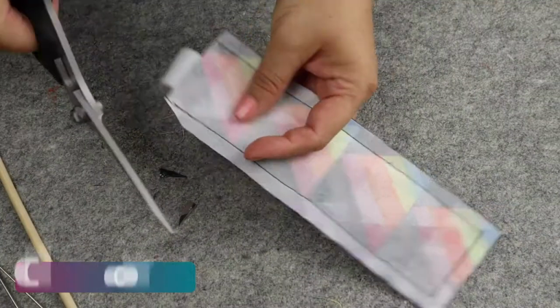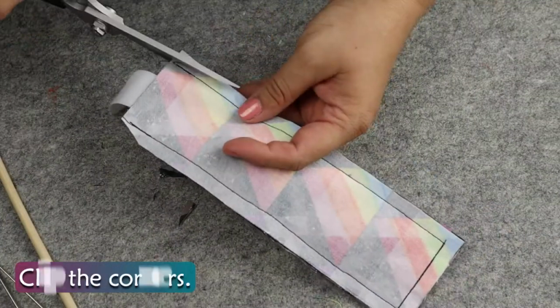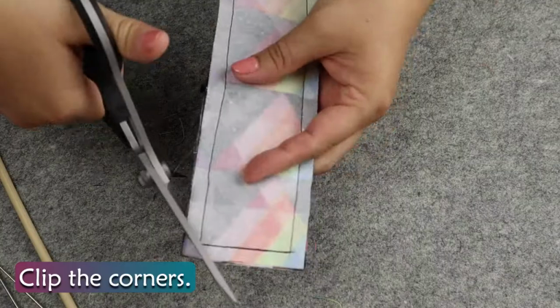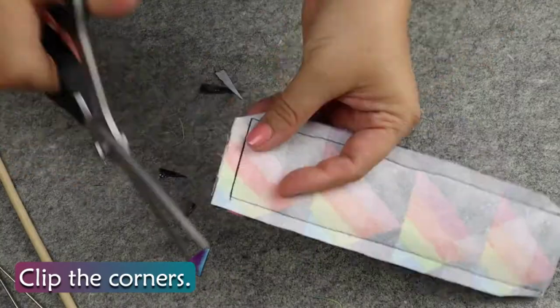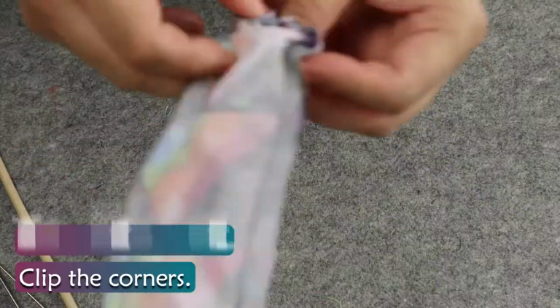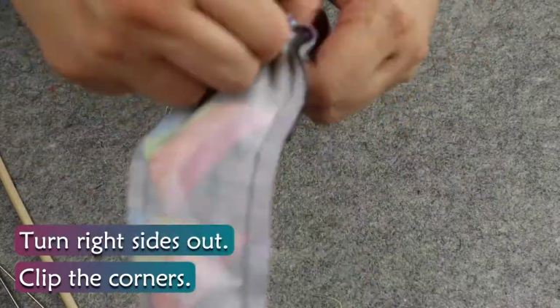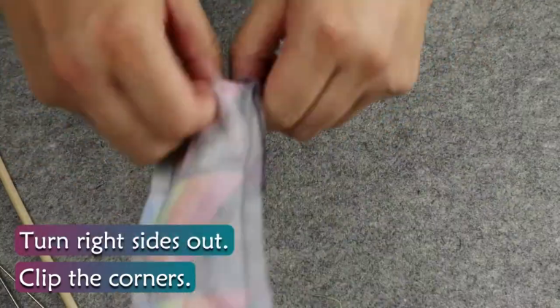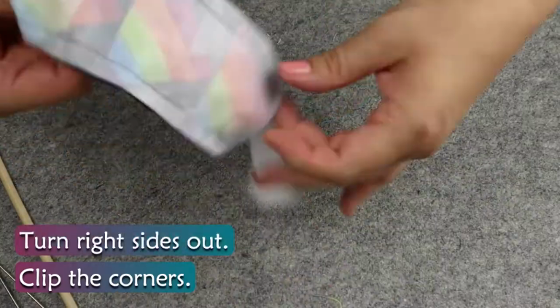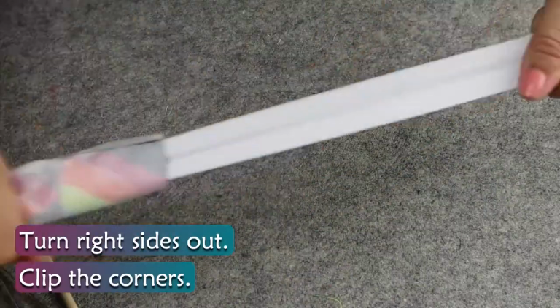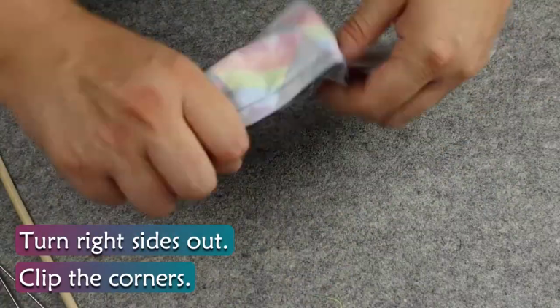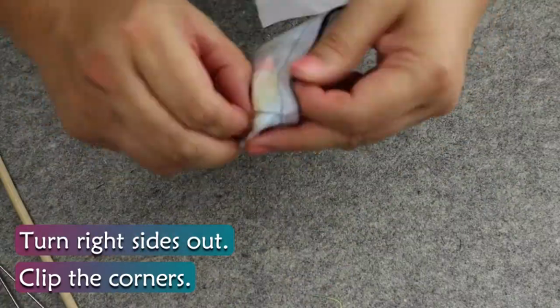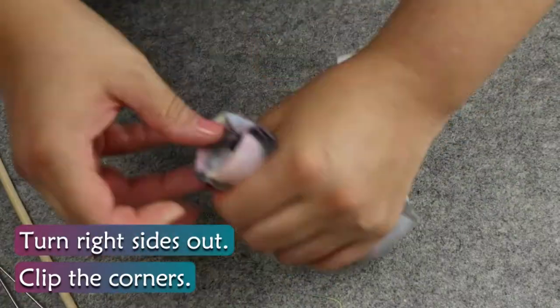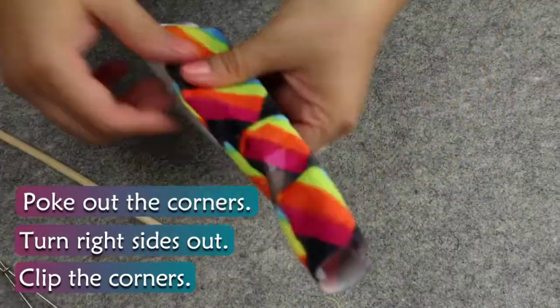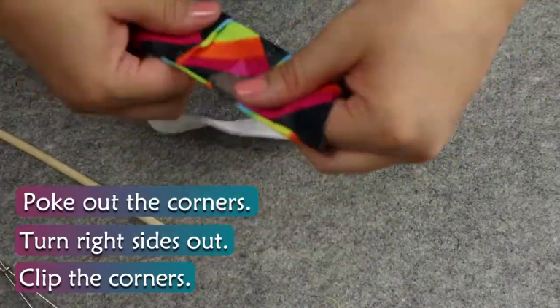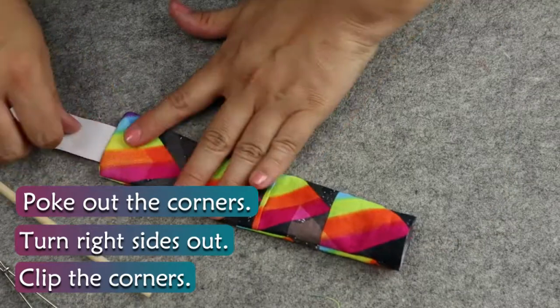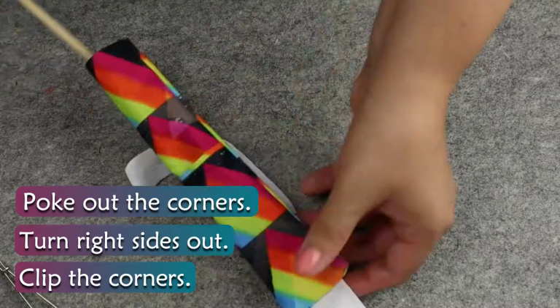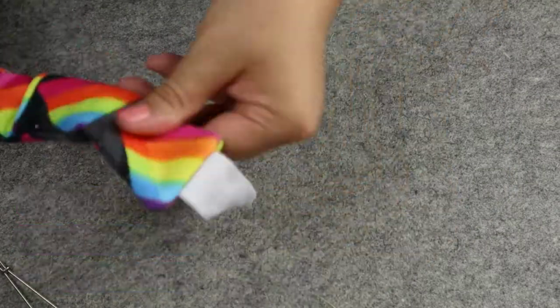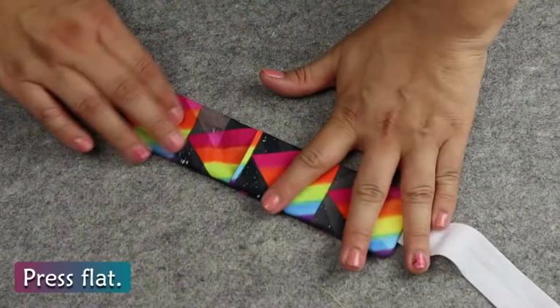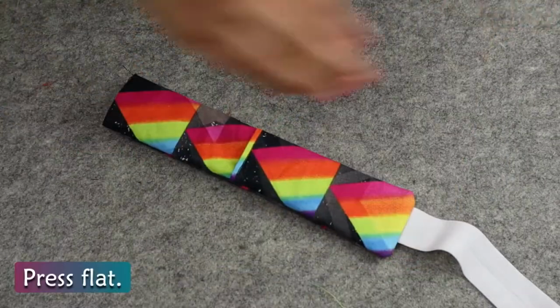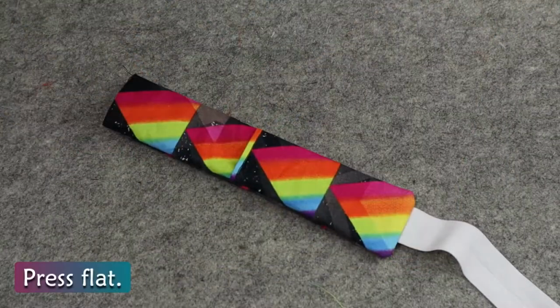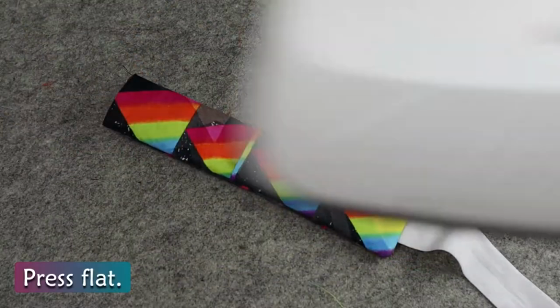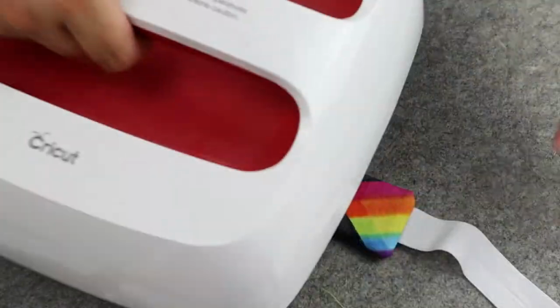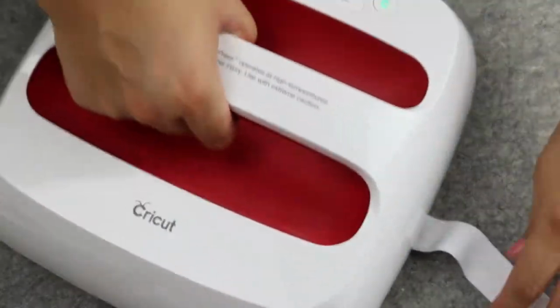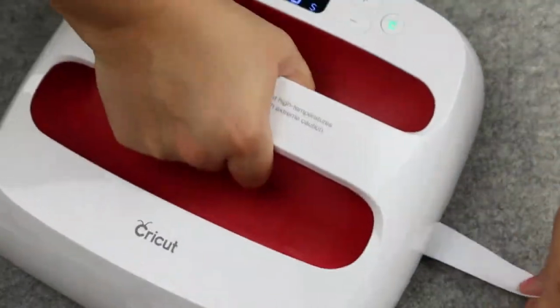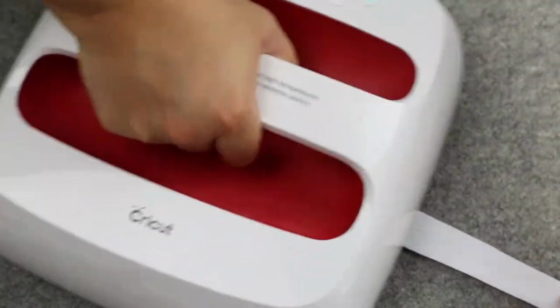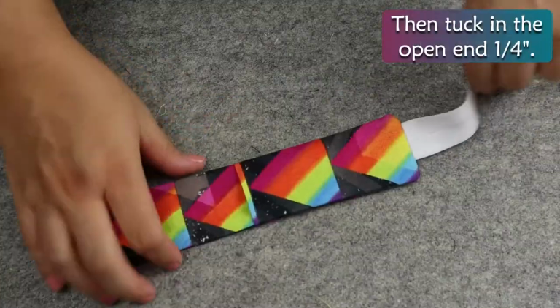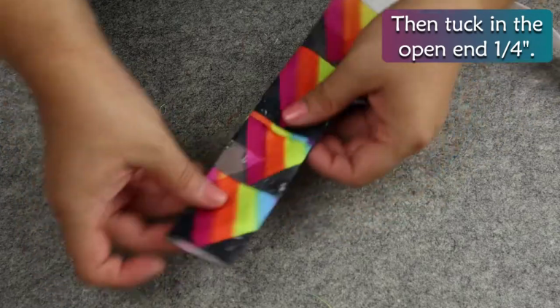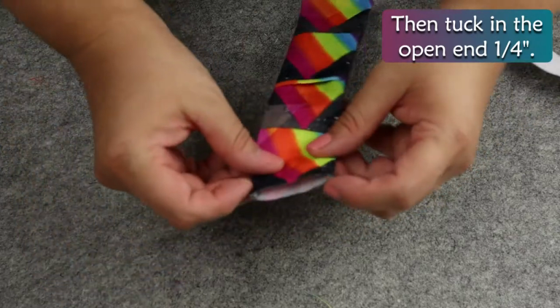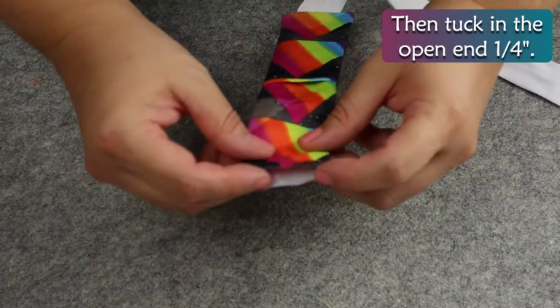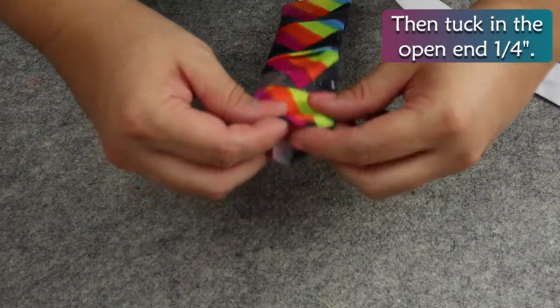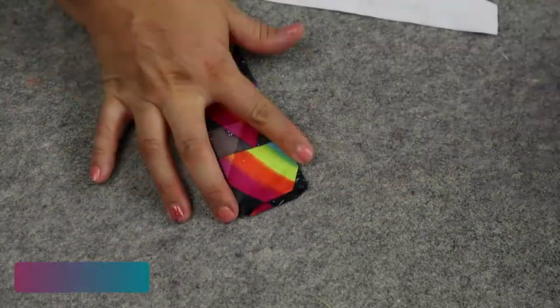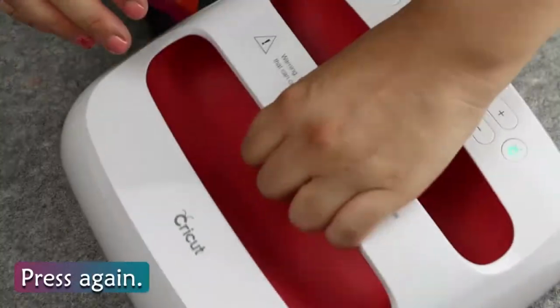Clip the corners, turn right sides out, poke out the corners, press flat. Then tuck in the open end ¼ inch and press again.